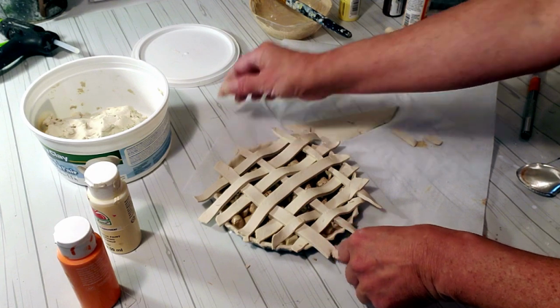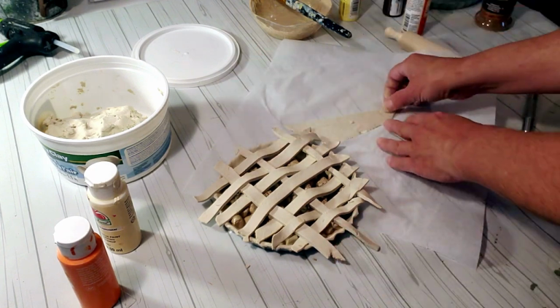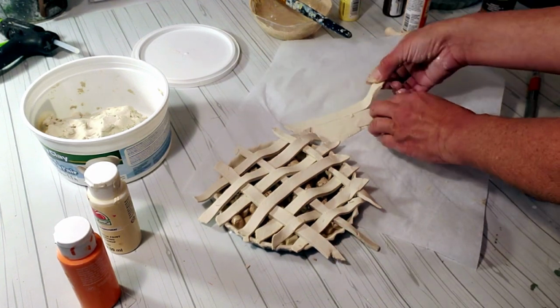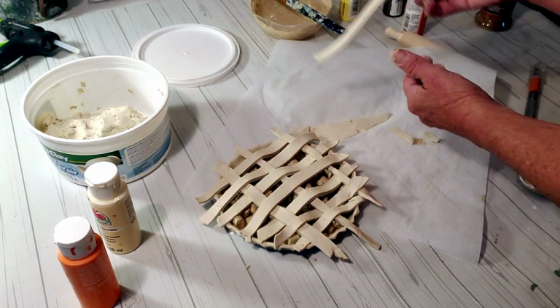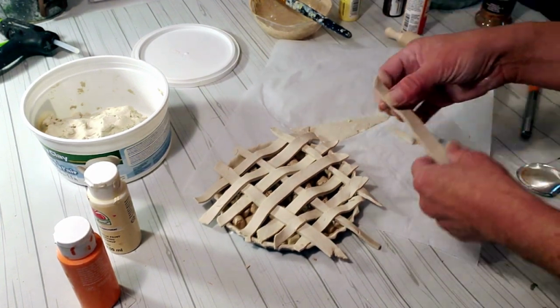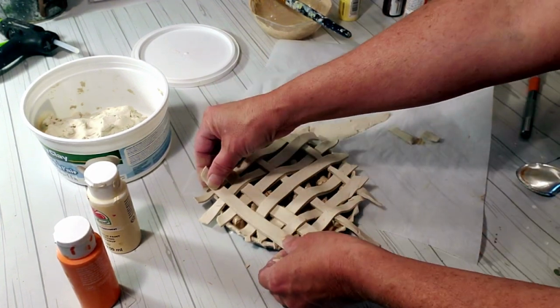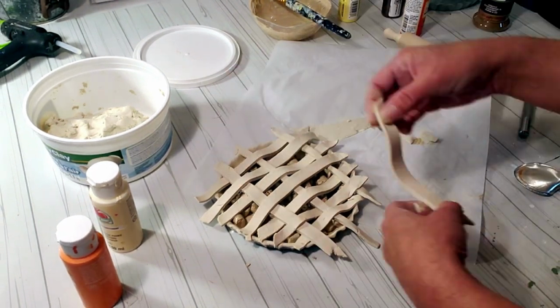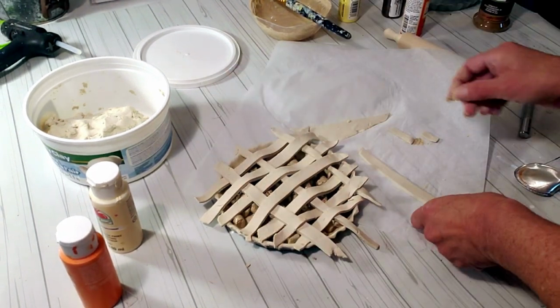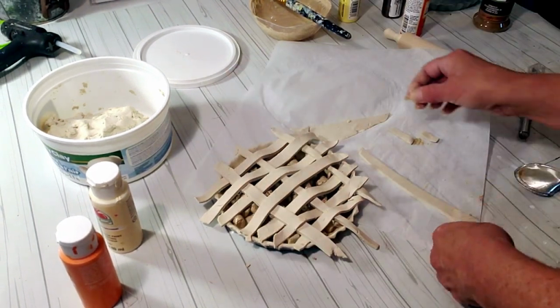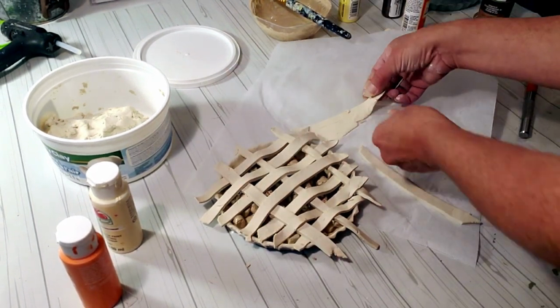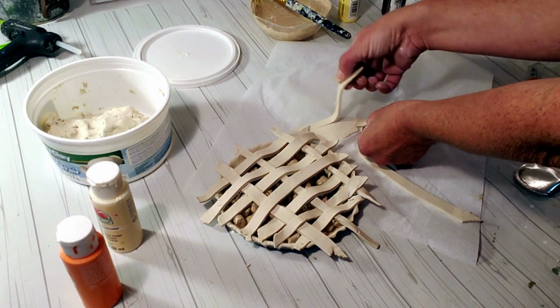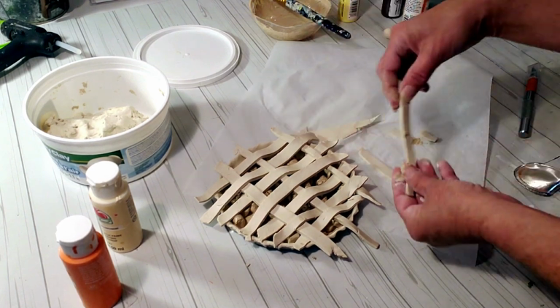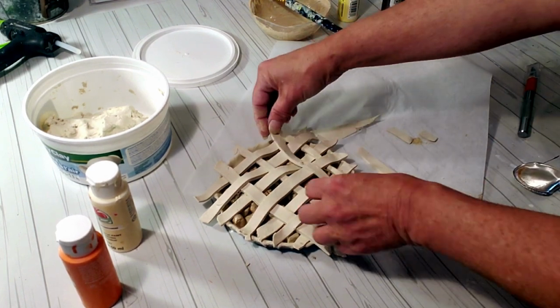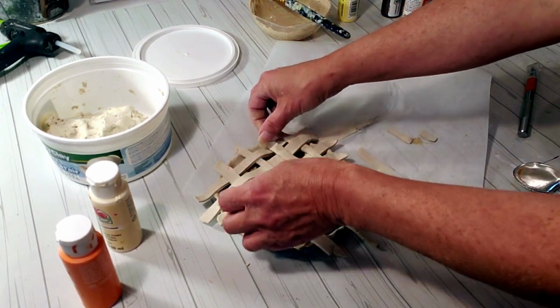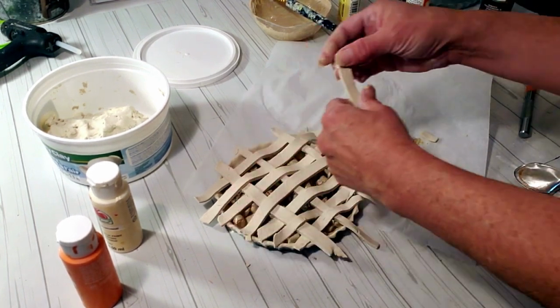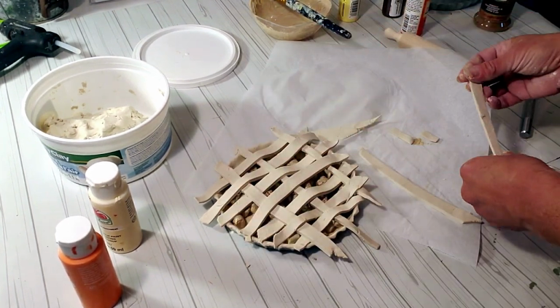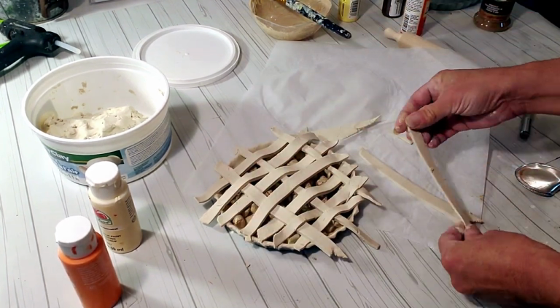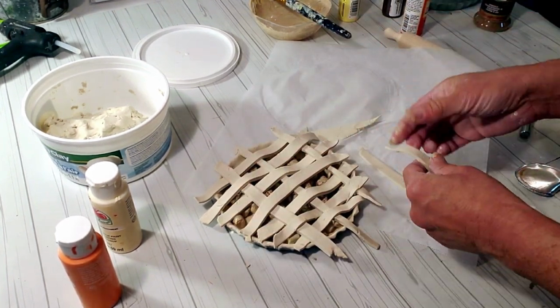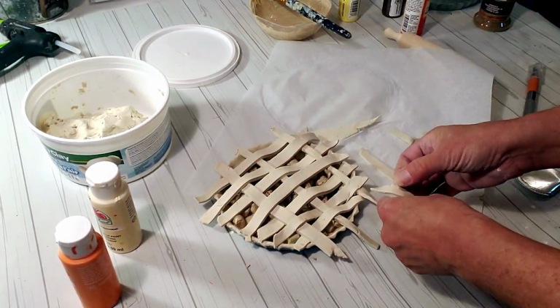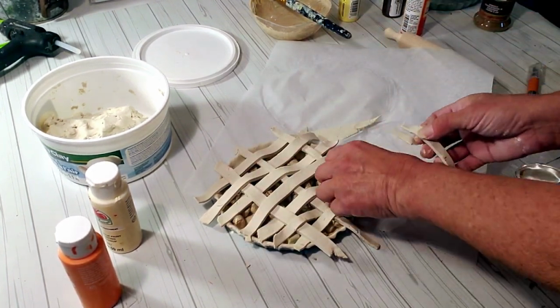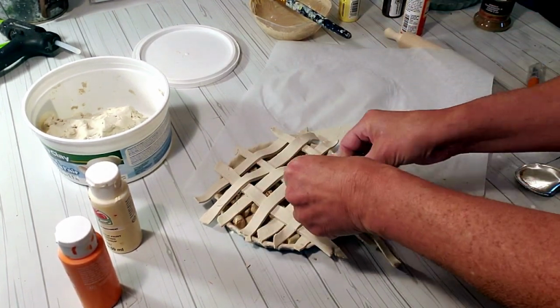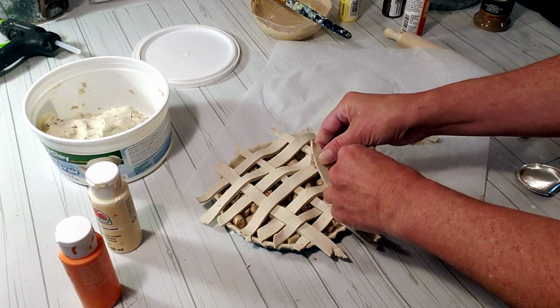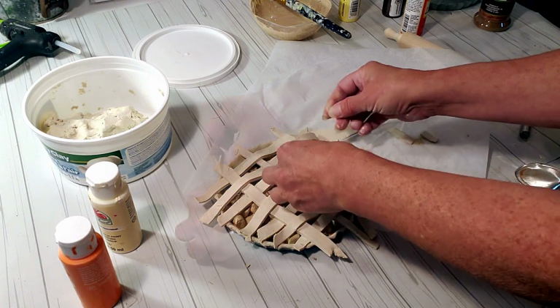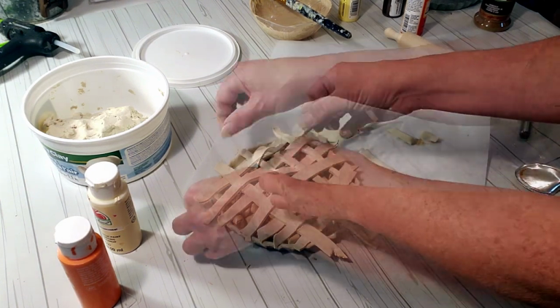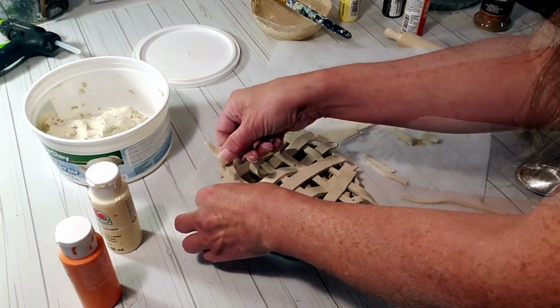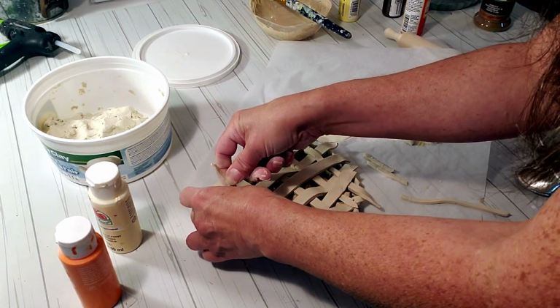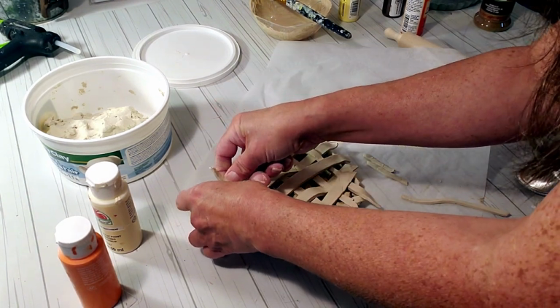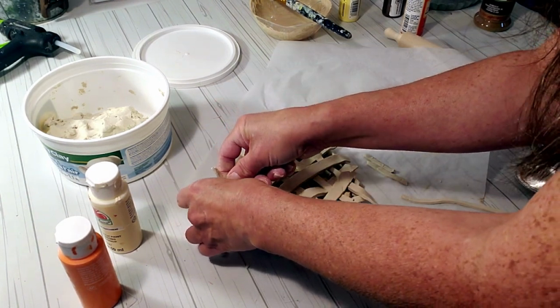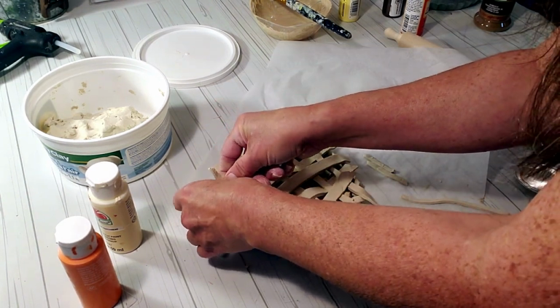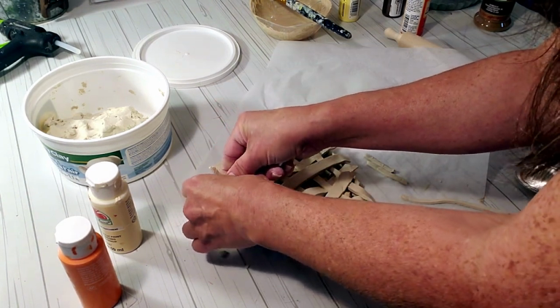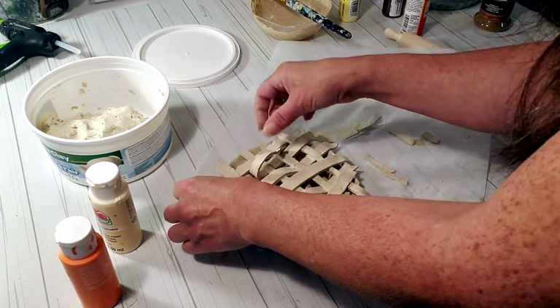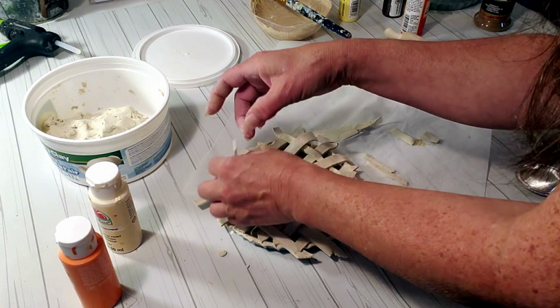It's starting to form just like a little apple pie. I'm not sure if I showed it, but I did add some cinnamon to the fake apples inside and it has such a nice smell. I'm also going to add some cinnamon to the top so while this dries it will produce that great cinnamon smell.